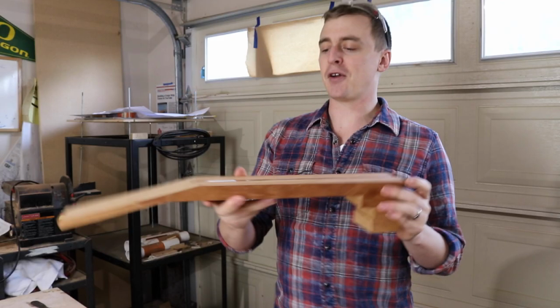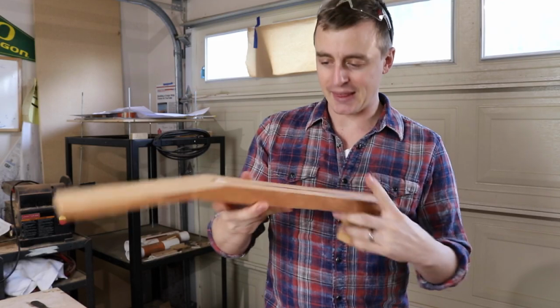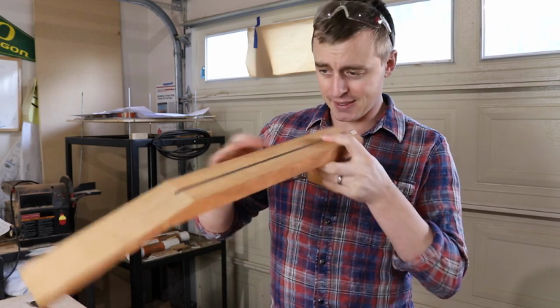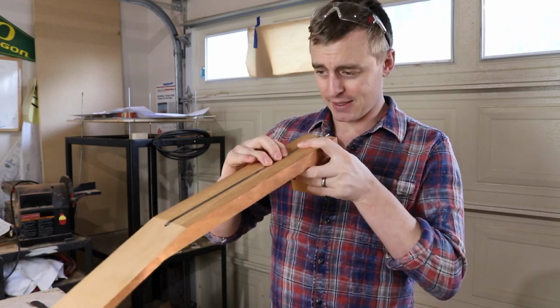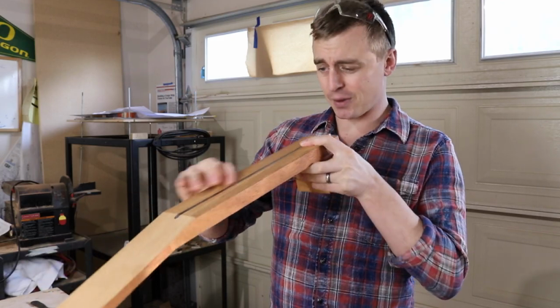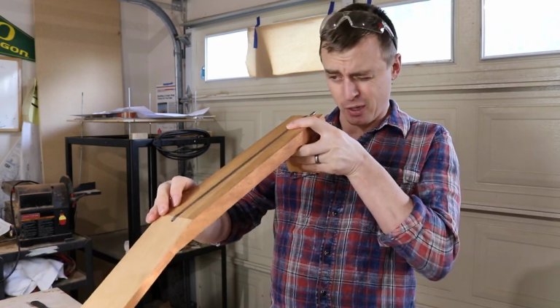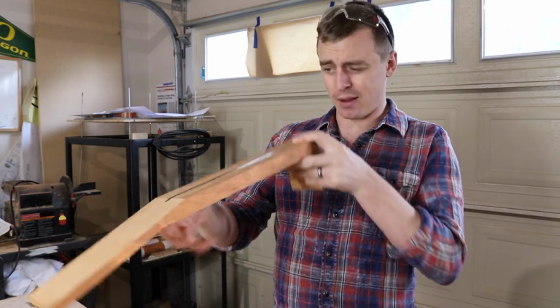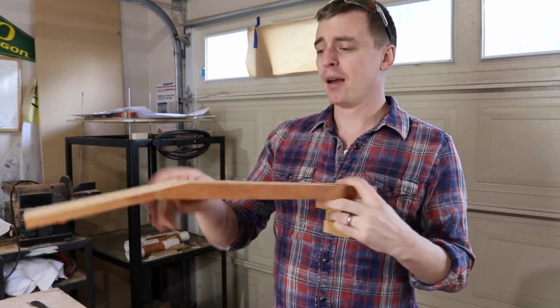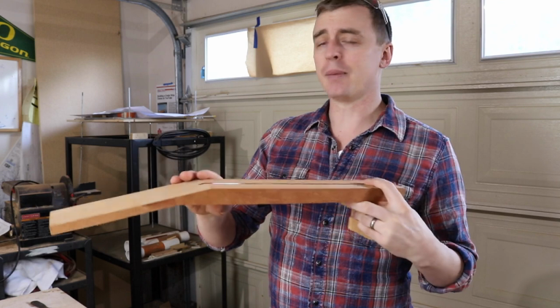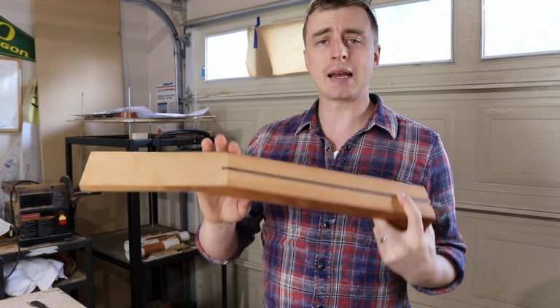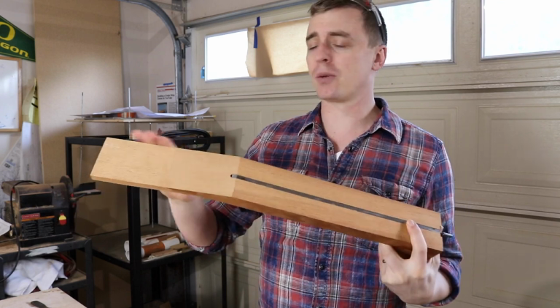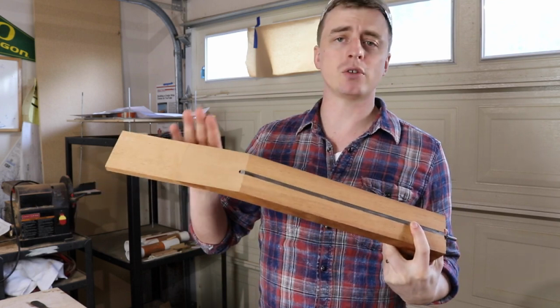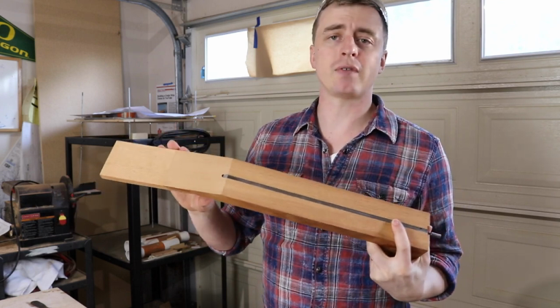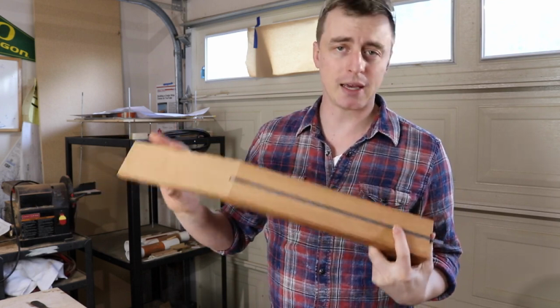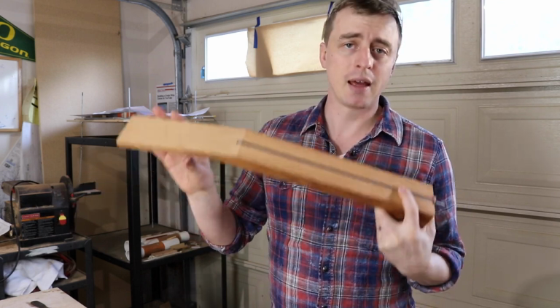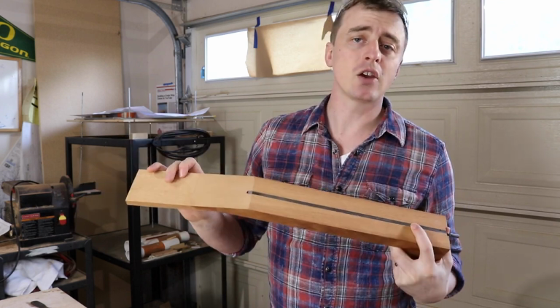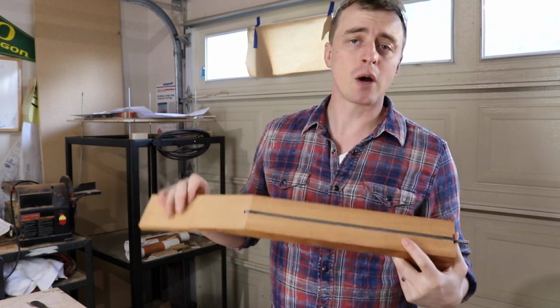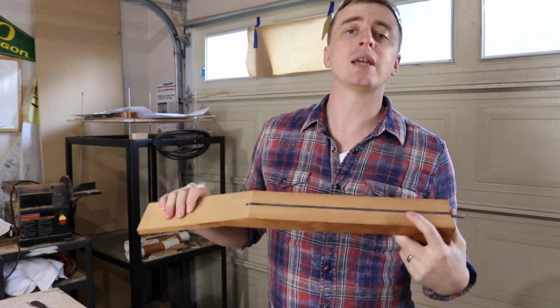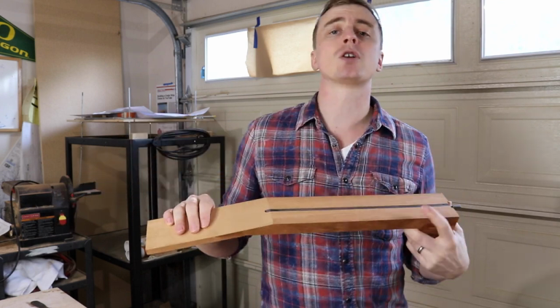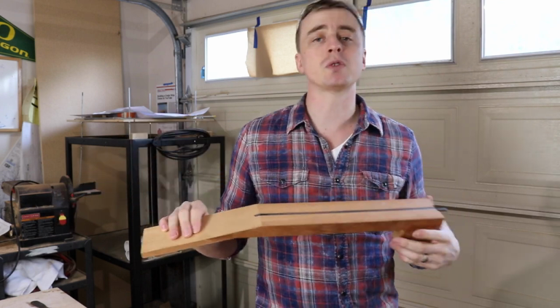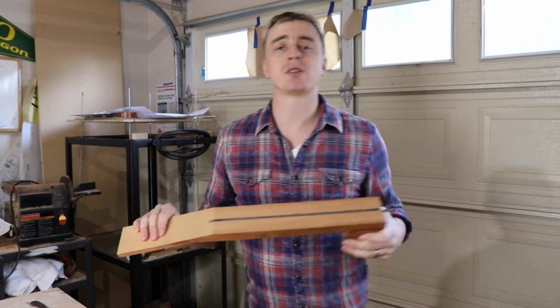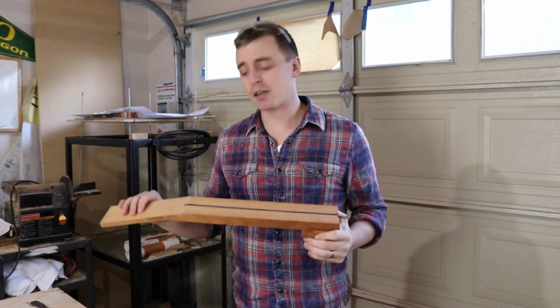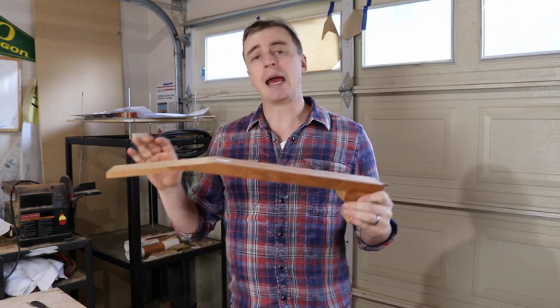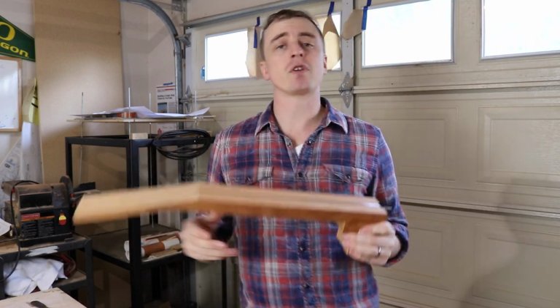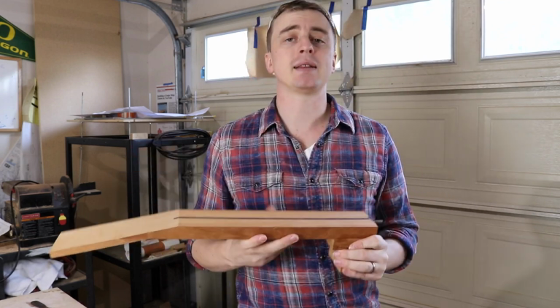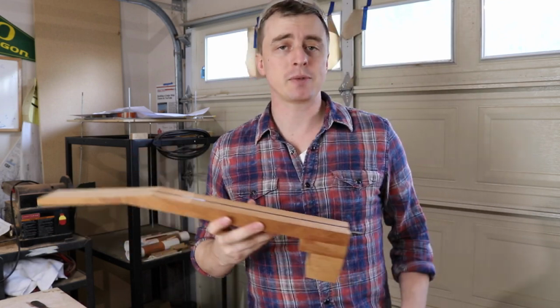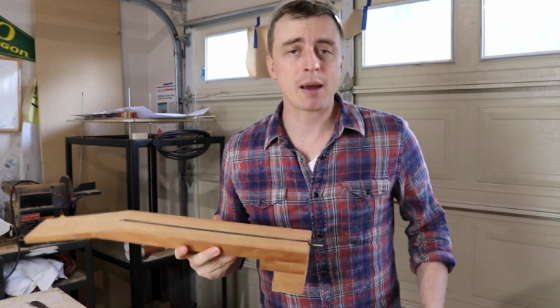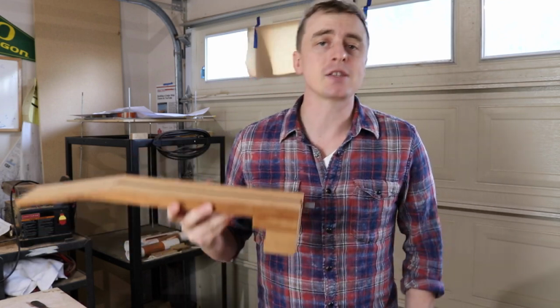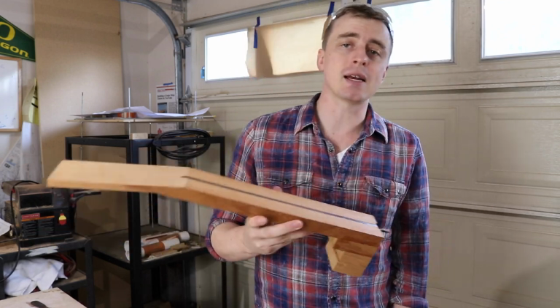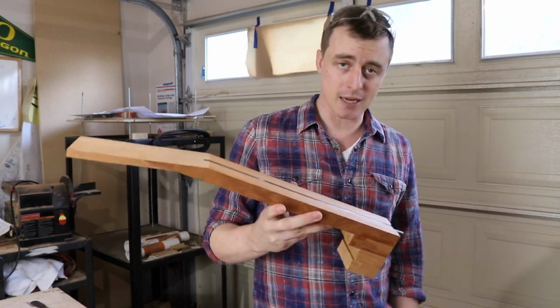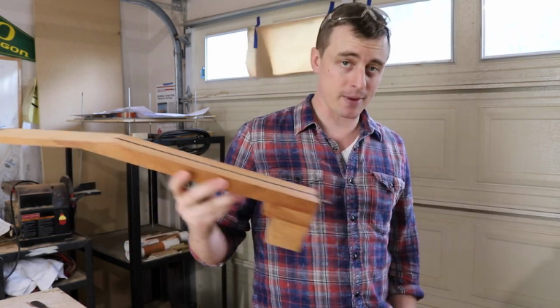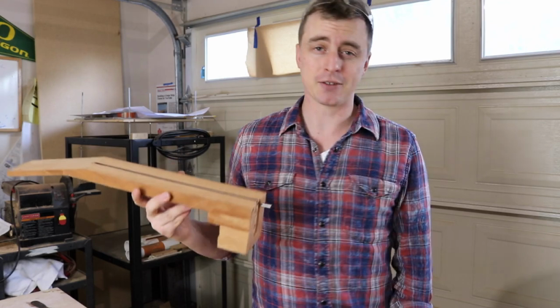All right, that actually went pretty well. In my next video, I'm going to start doing some stuff on the peg head. Thank you guys for watching. Thank you to Work Sharp Tools for sponsoring this series, and don't forget to hit that little red subscribe button so you can stay up to date on my videos.